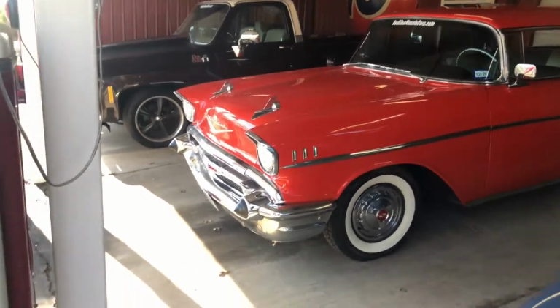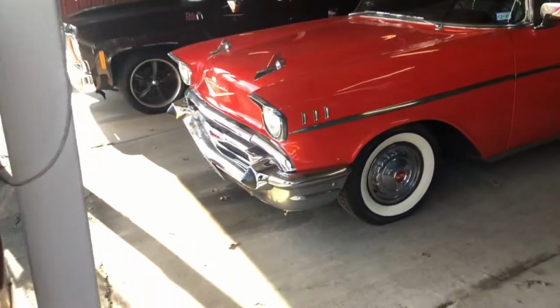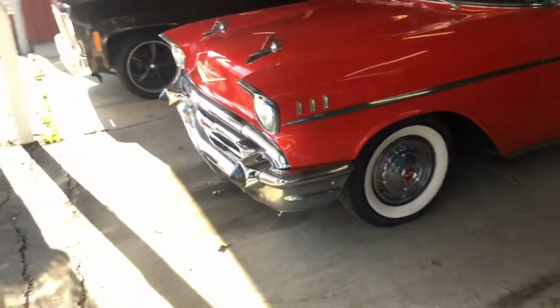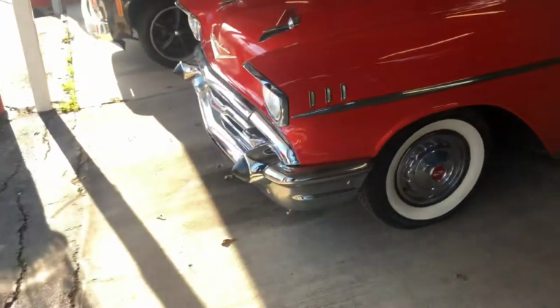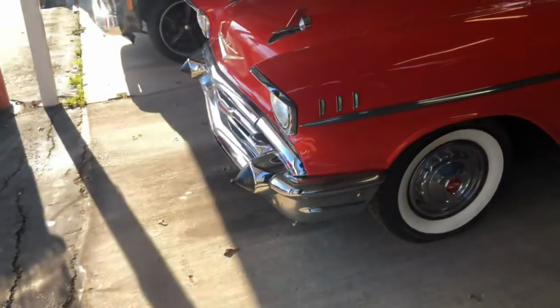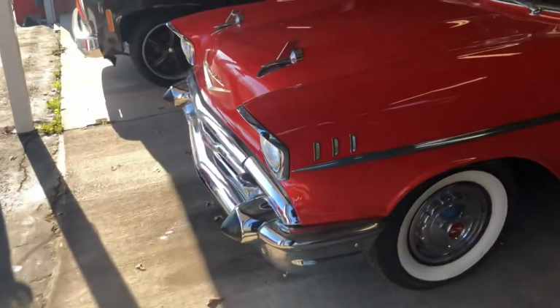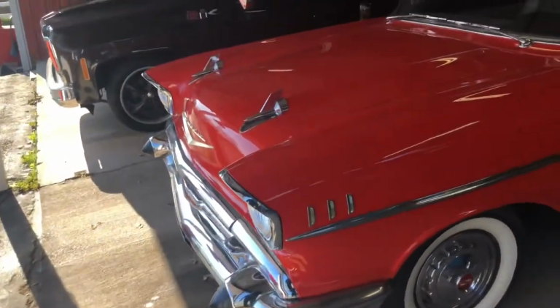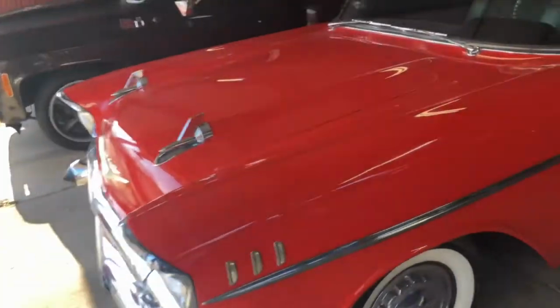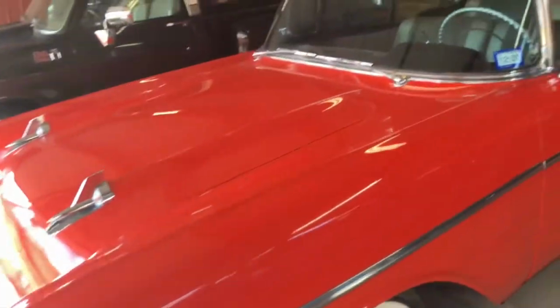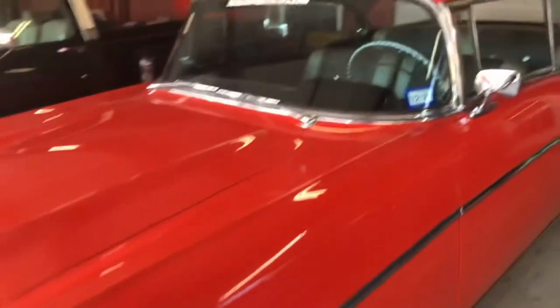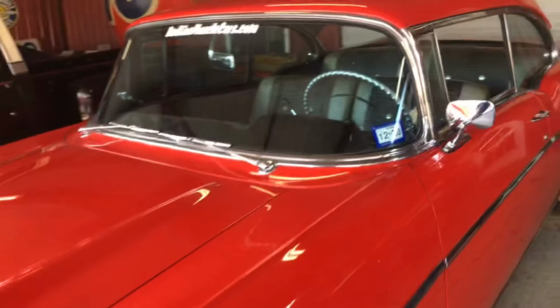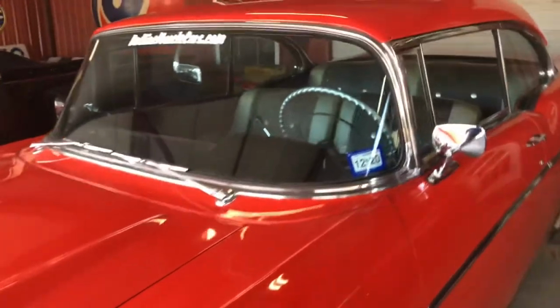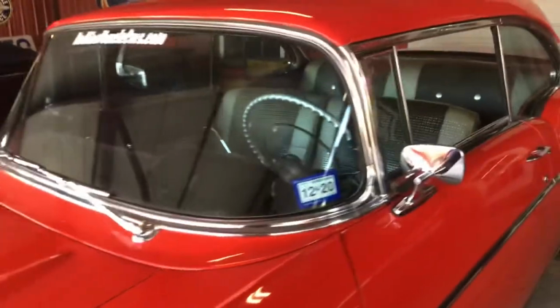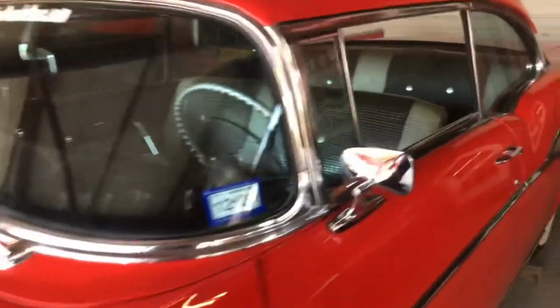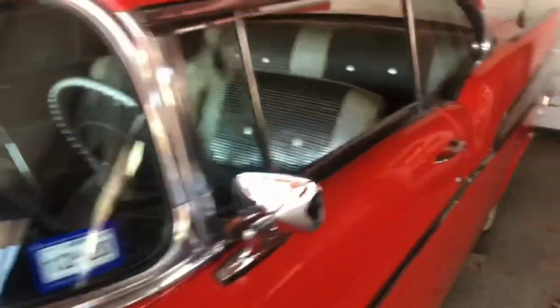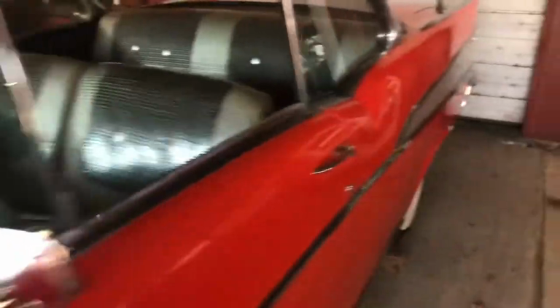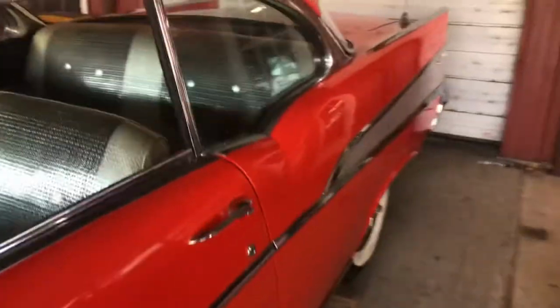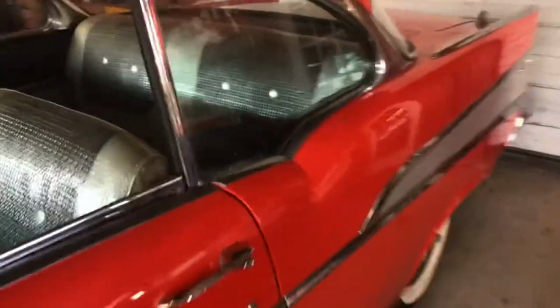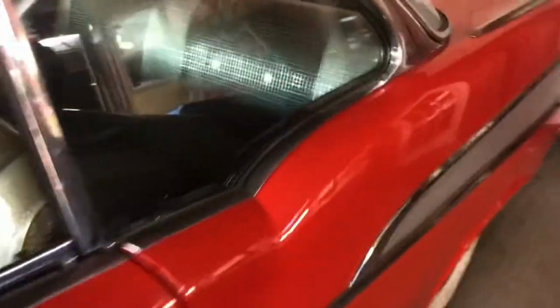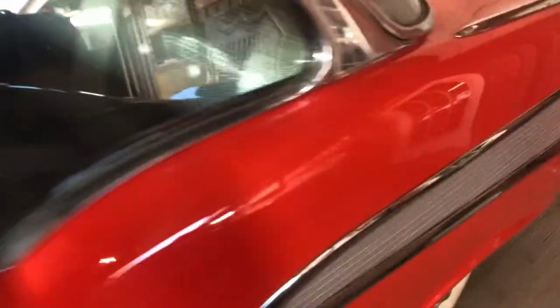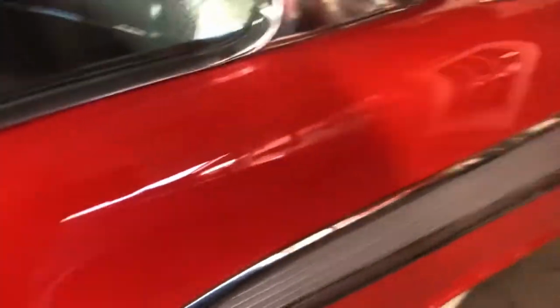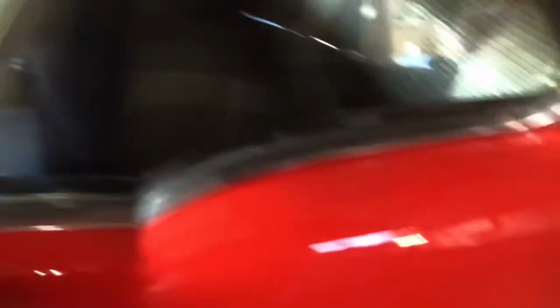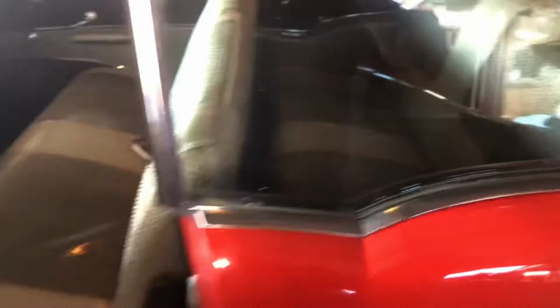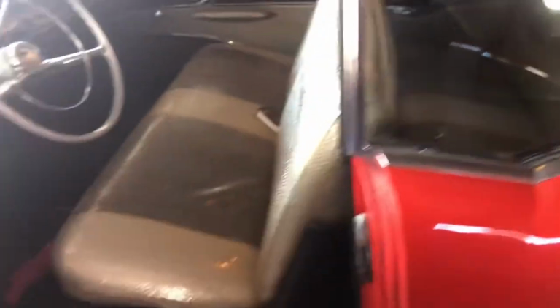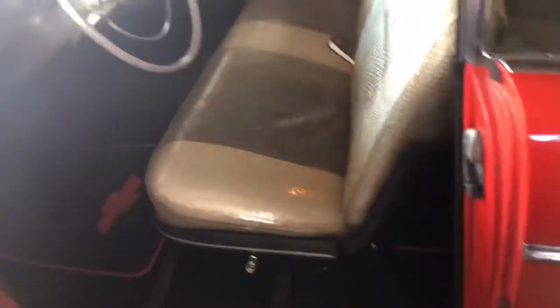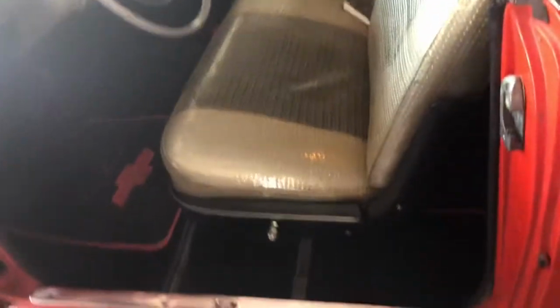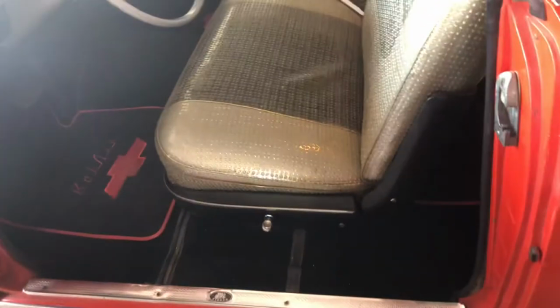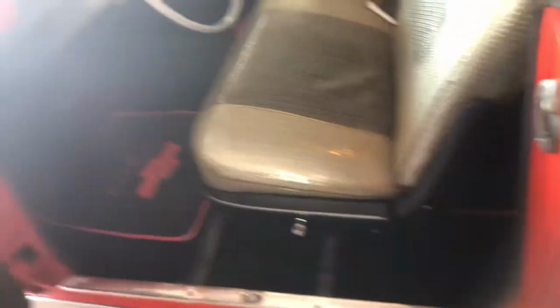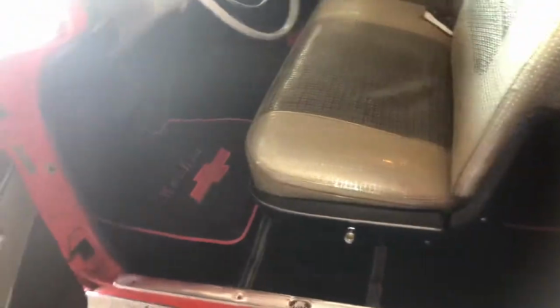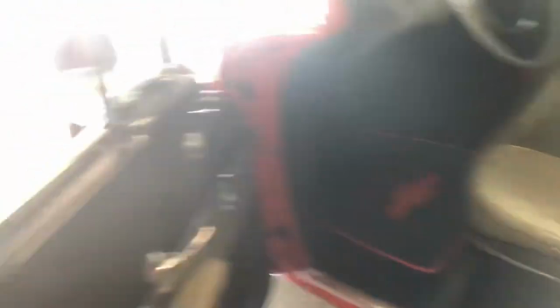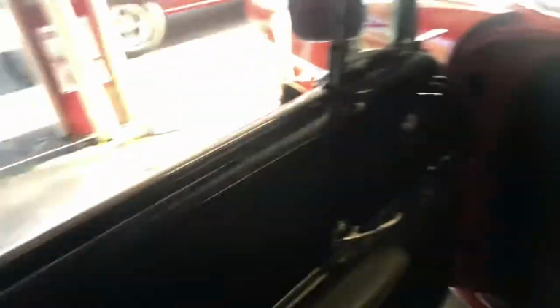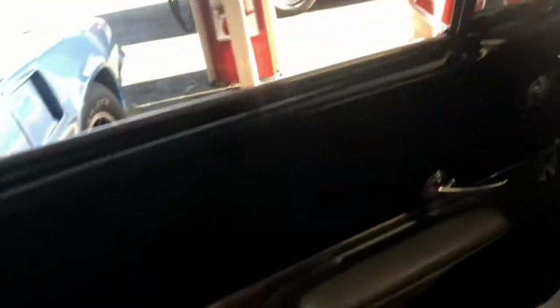The car is solid — all original panels, floors, trunk, and quarters. With only 57,000 miles, as represented to us. All the trim and all the chrome is original. Even the seat covers, carpet, and door panels are original.